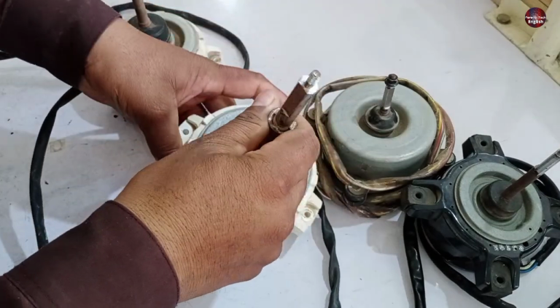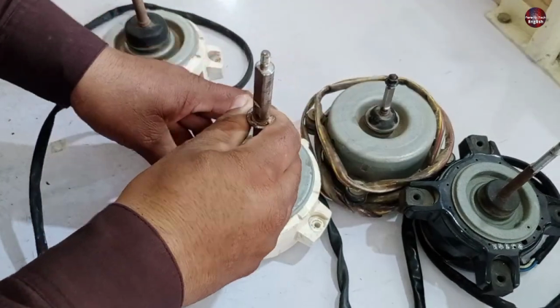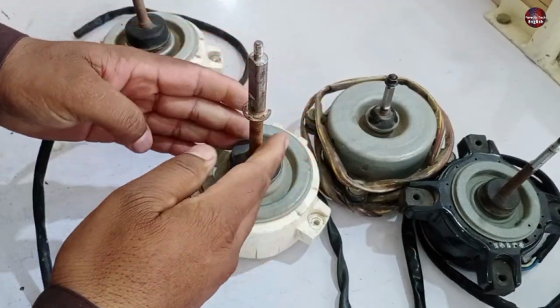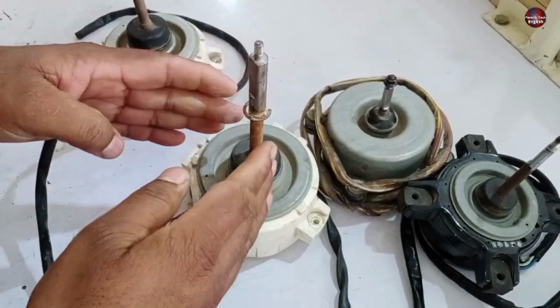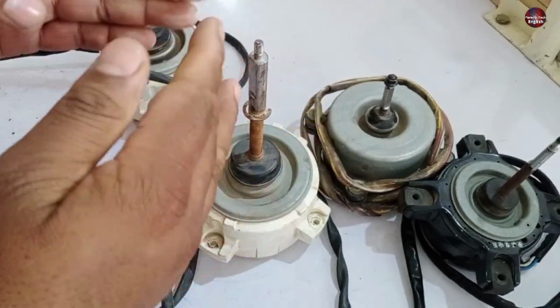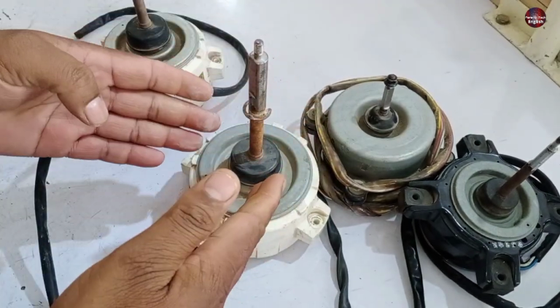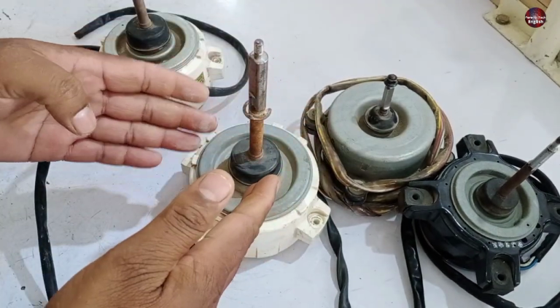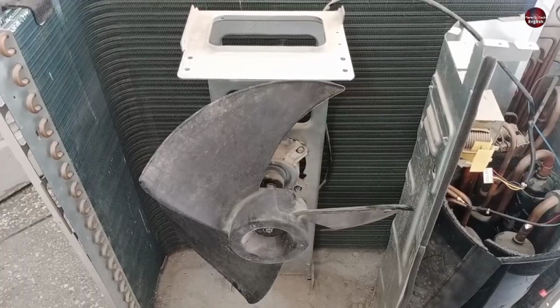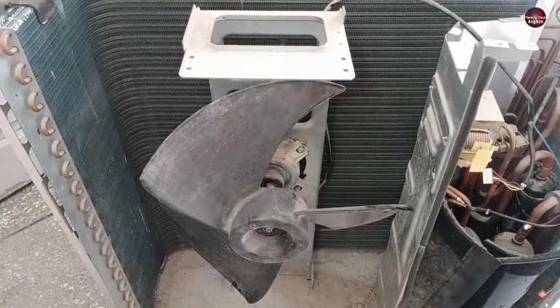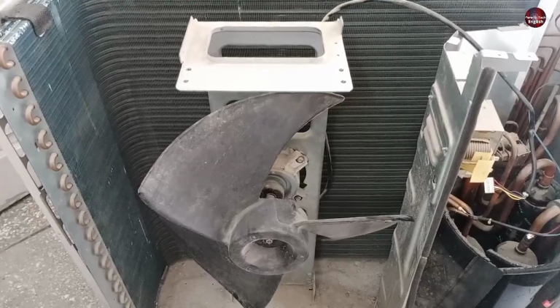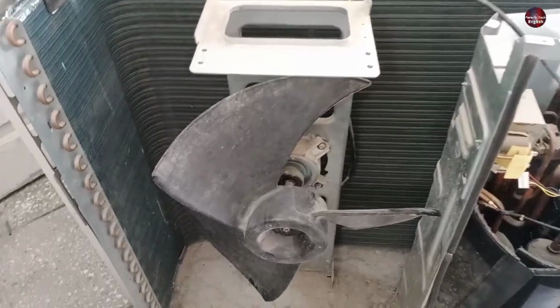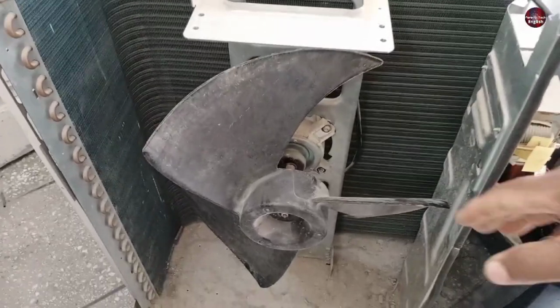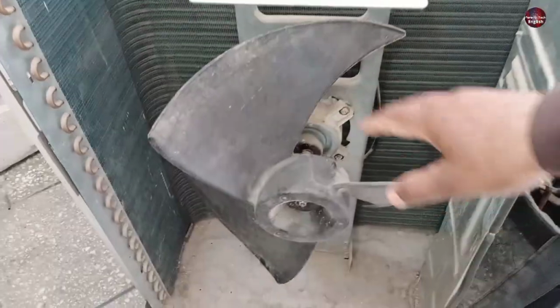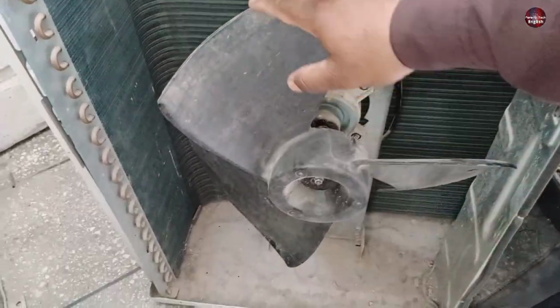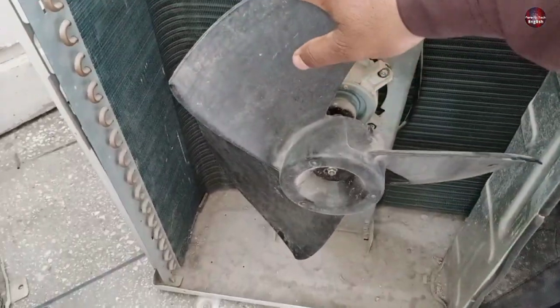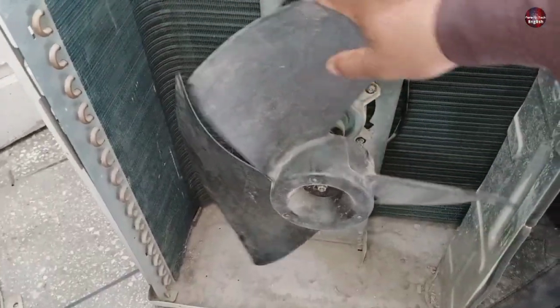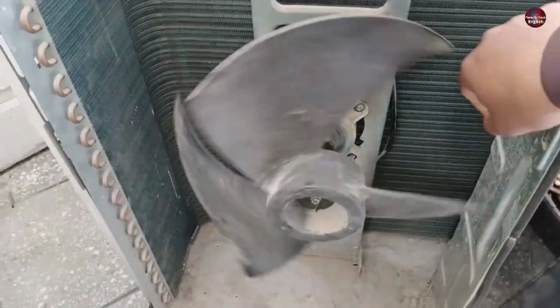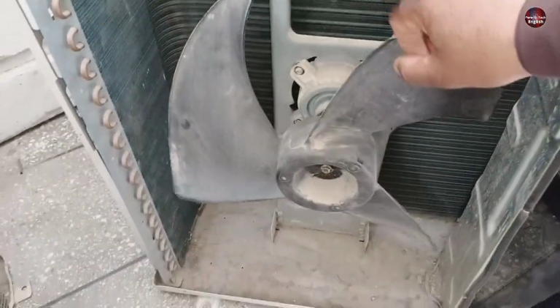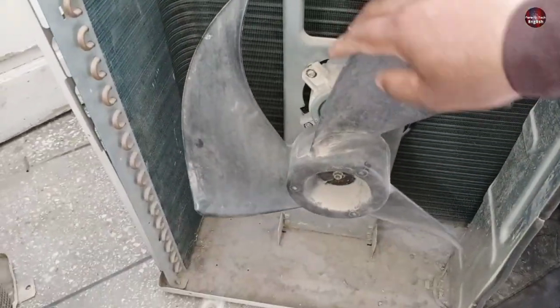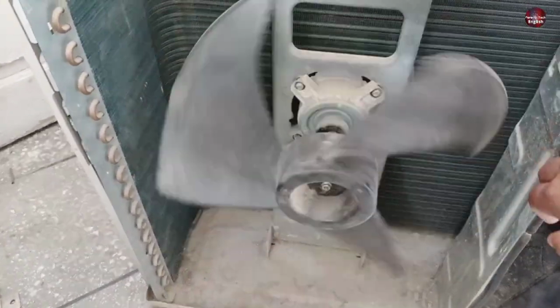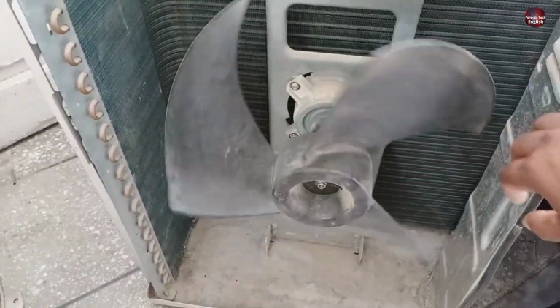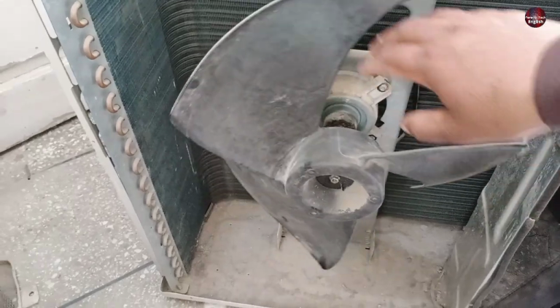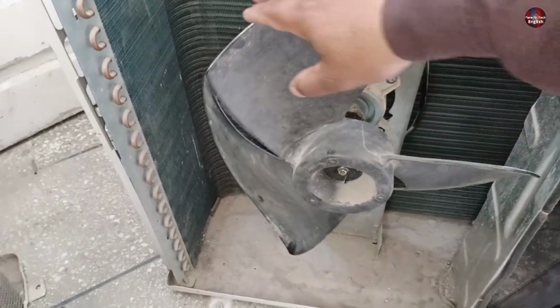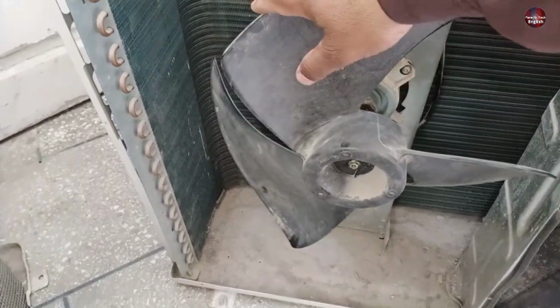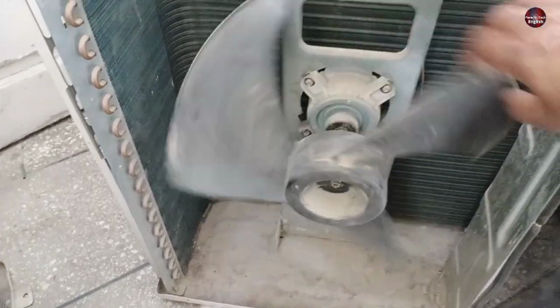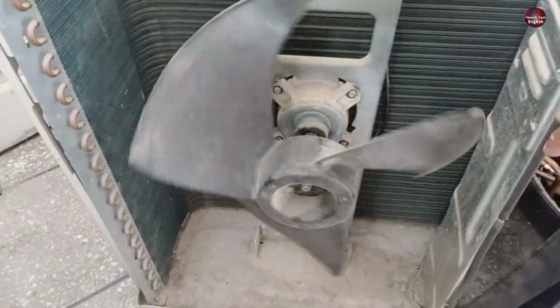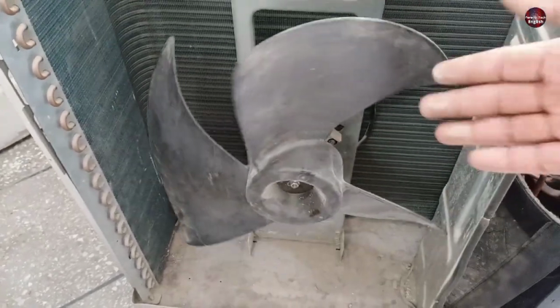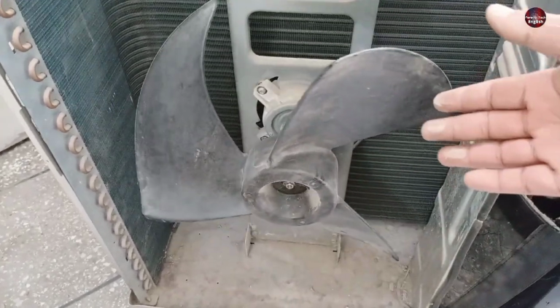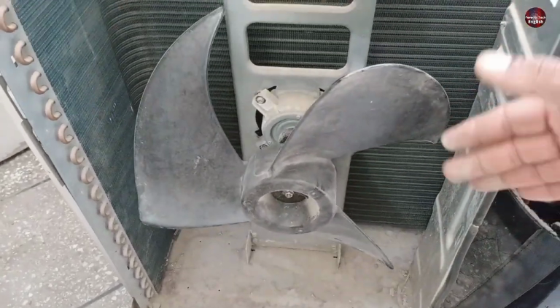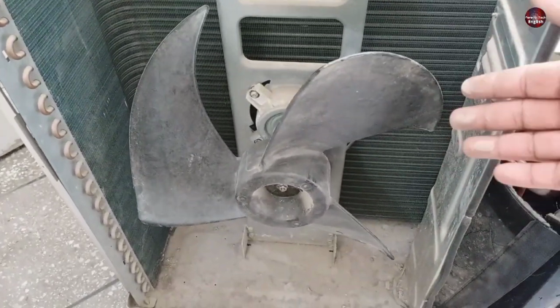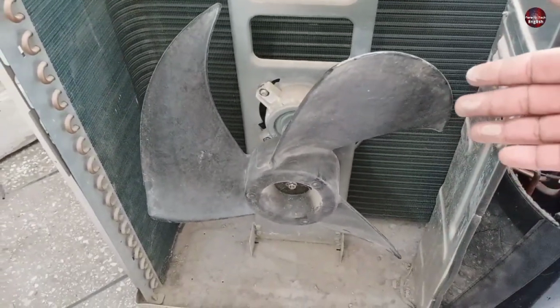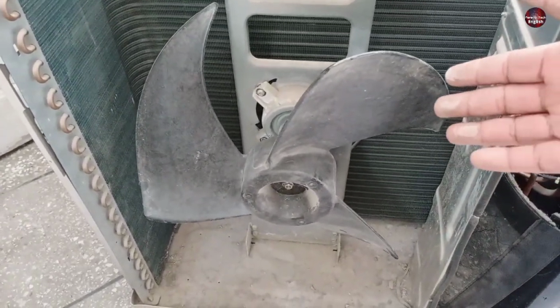Let me tell you another method of testing this motor. Most technicians test the DC motor by rotating it through the blower fan blades. Because the fan blades provide a leverage advantage, that is the reason we can rotate the shaft of the motor easily this way.